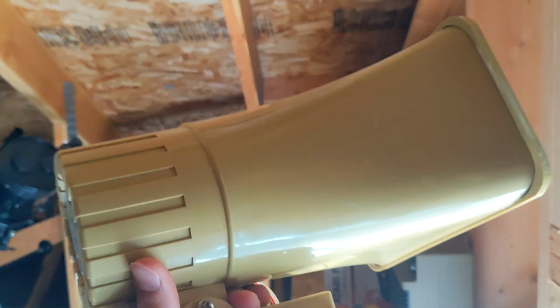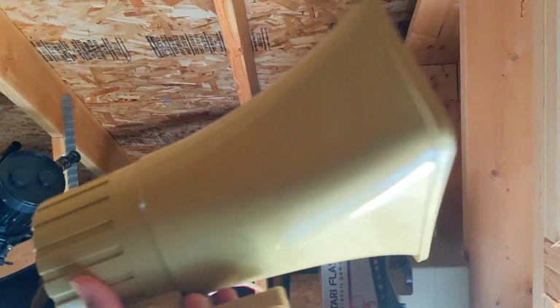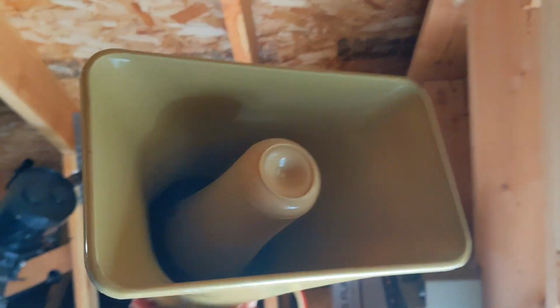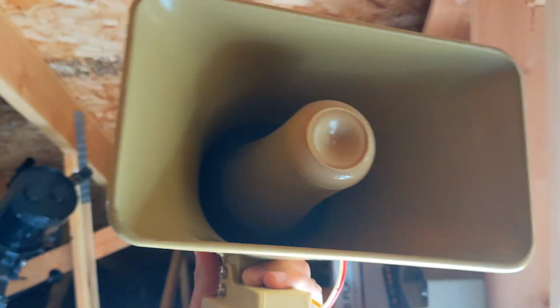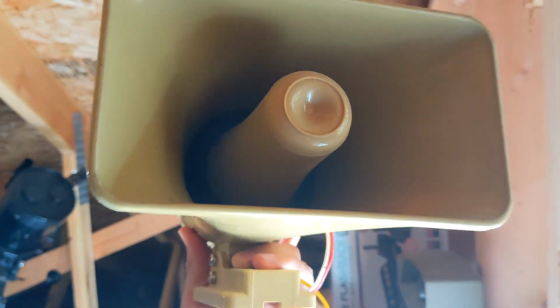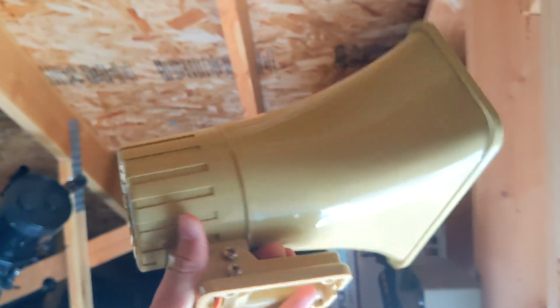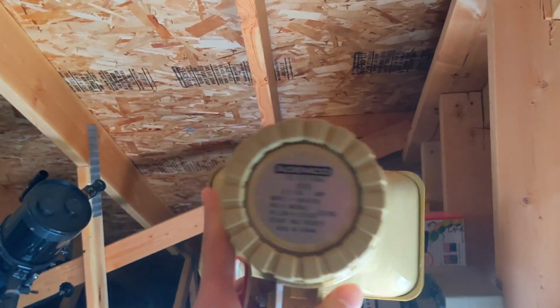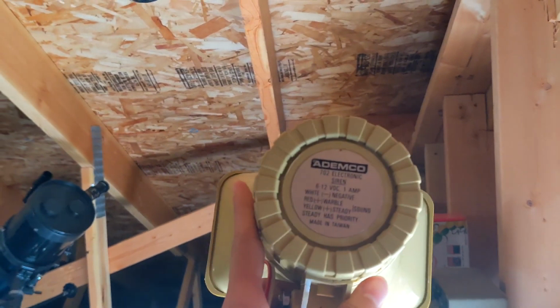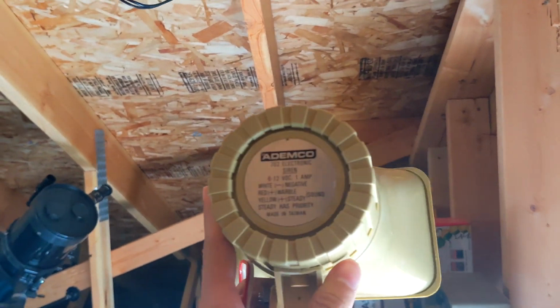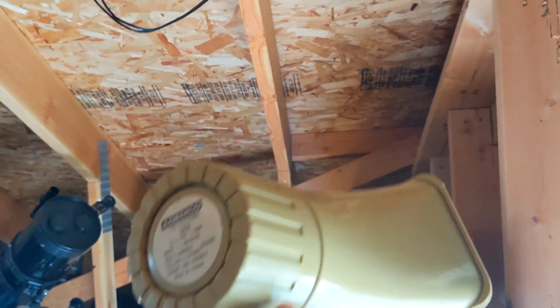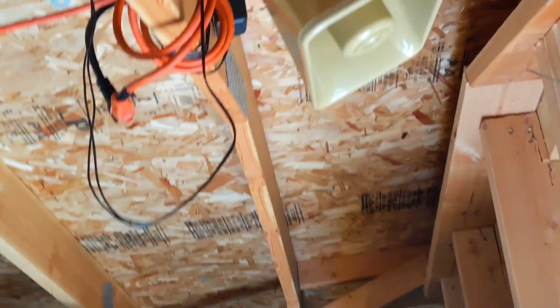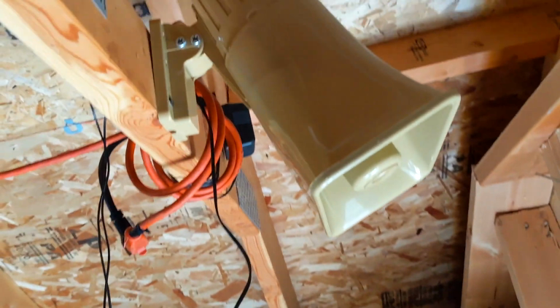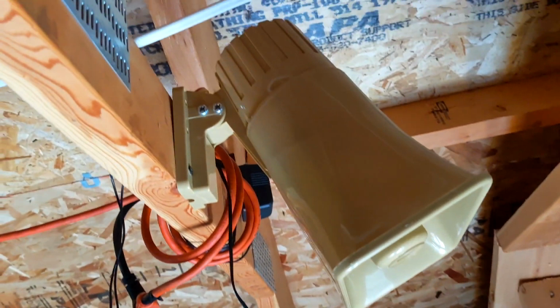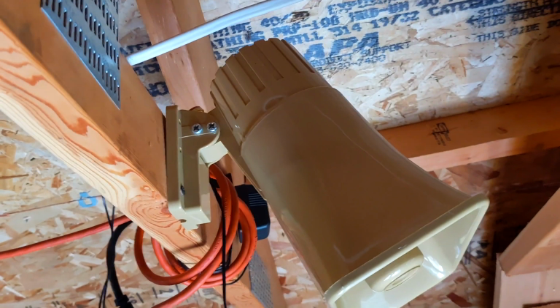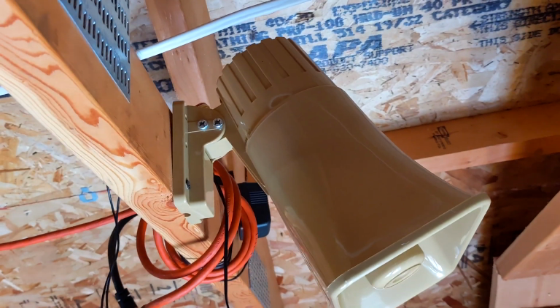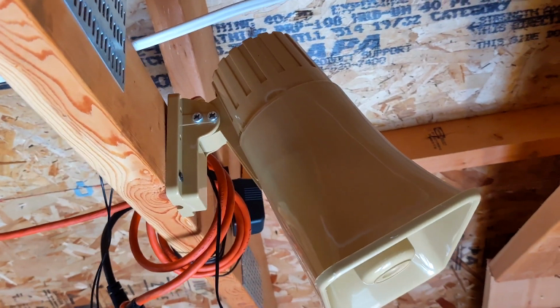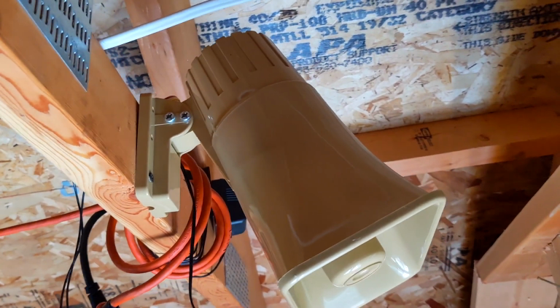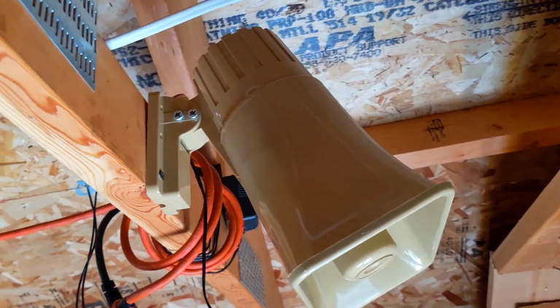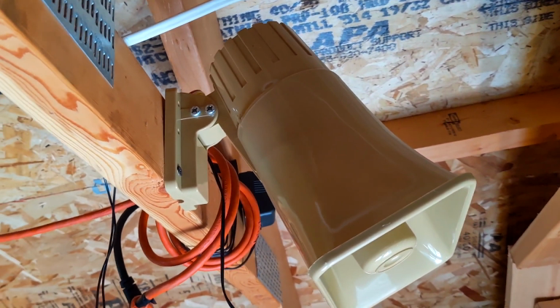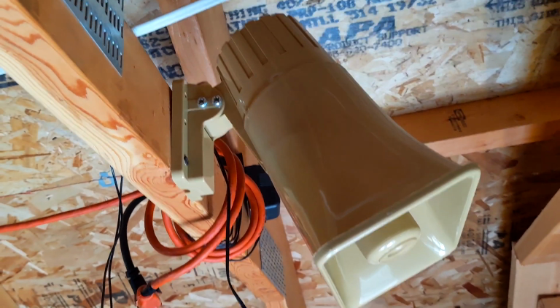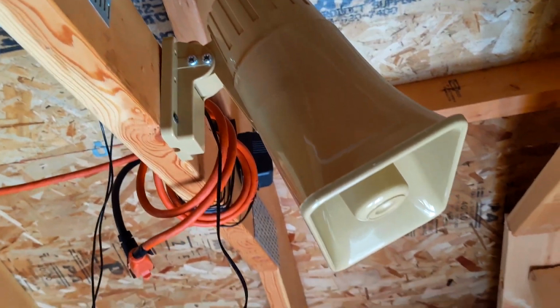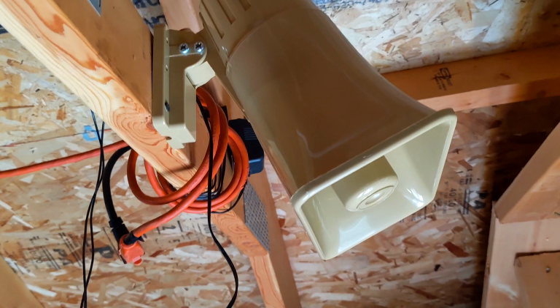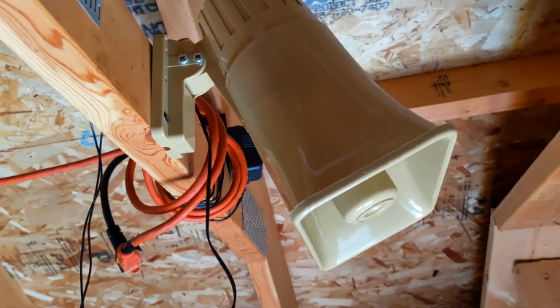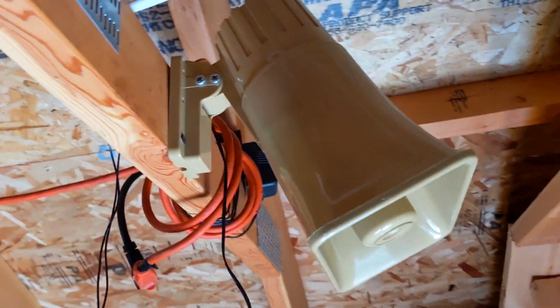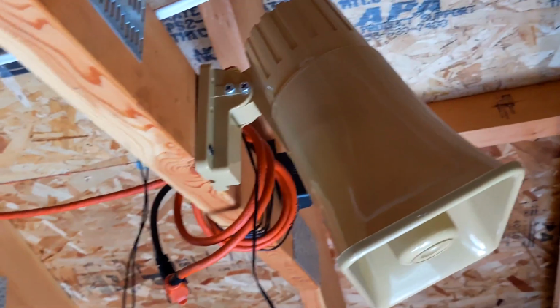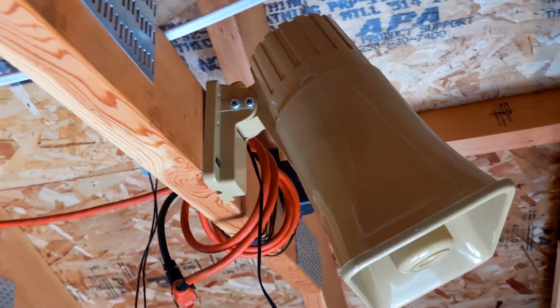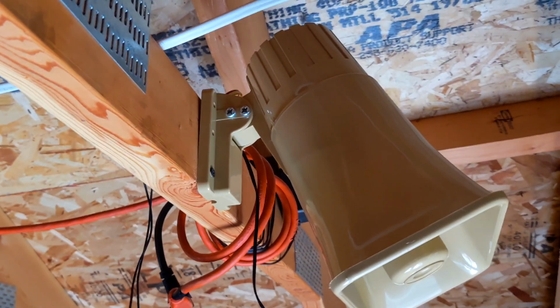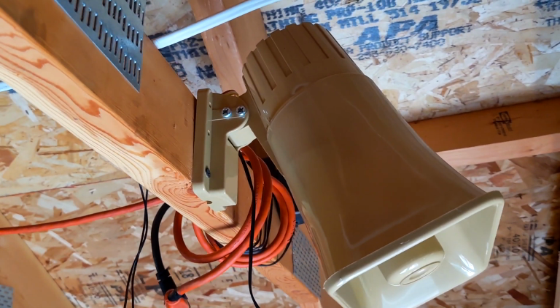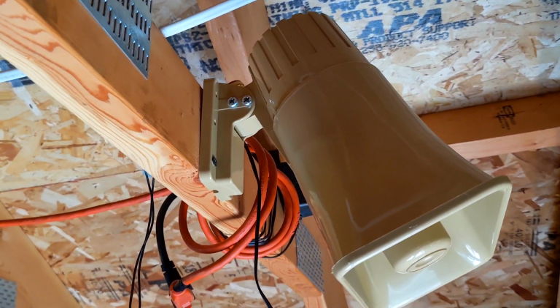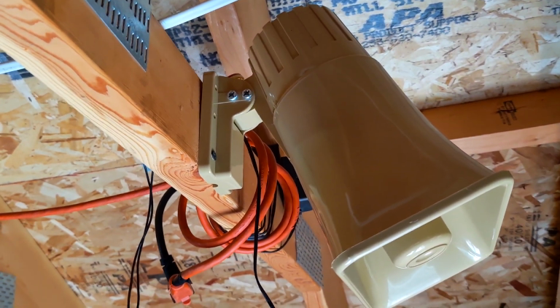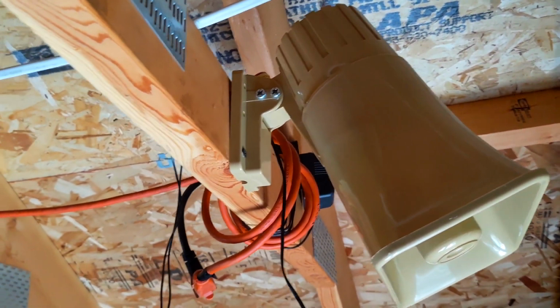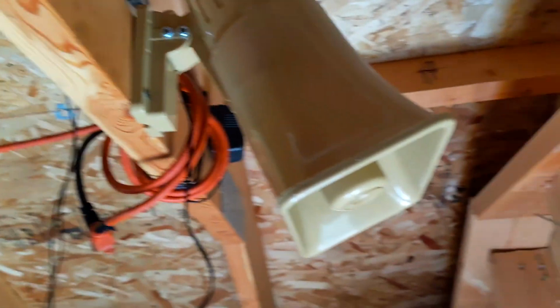If anyone wants to see more about these, I can definitely make a video — they're pretty cool. It's wired into a wireless switch so that I can just activate it wirelessly through that remote and it'll sound off.